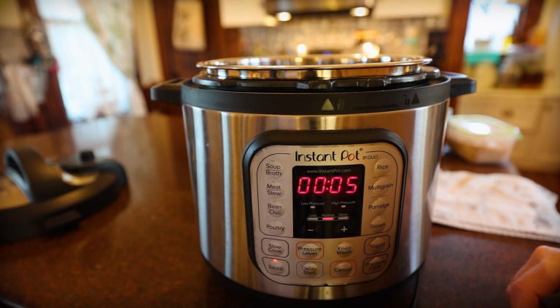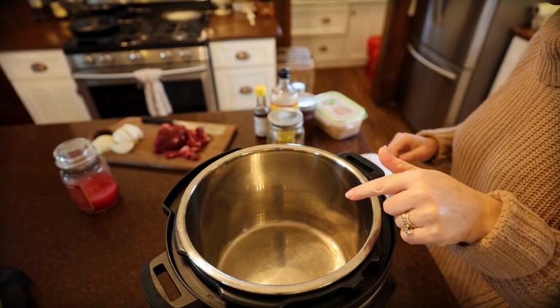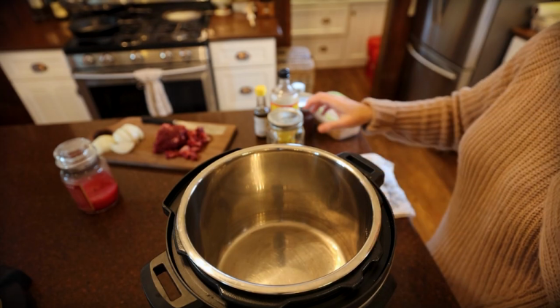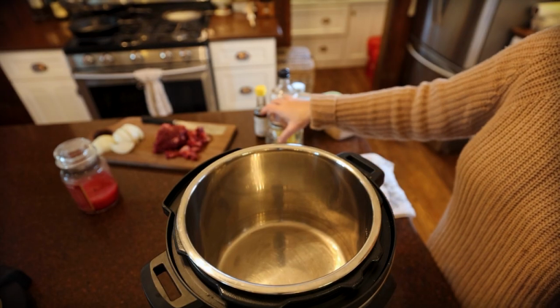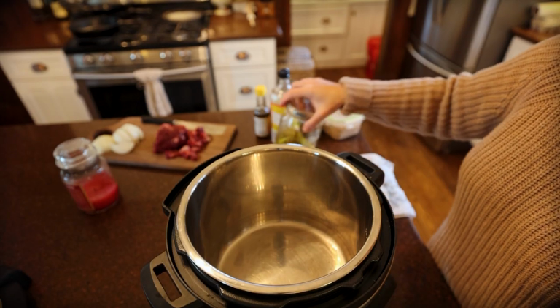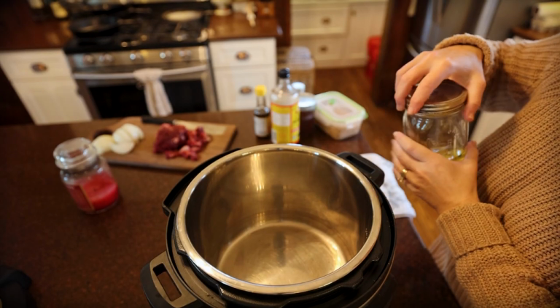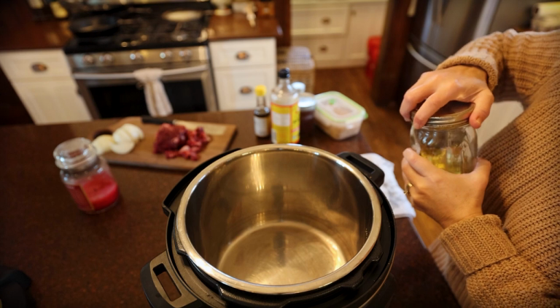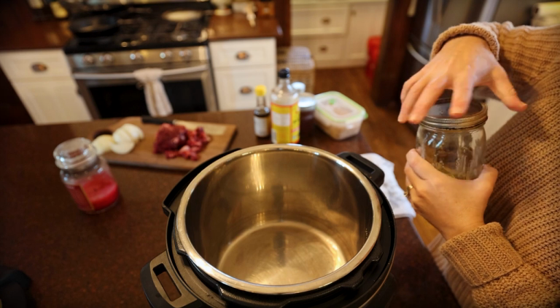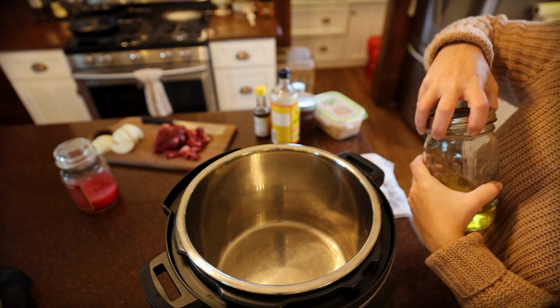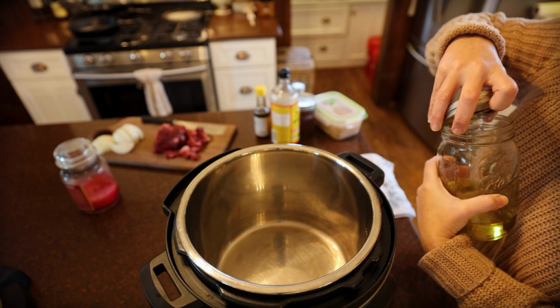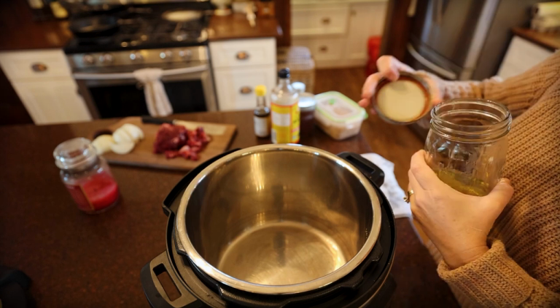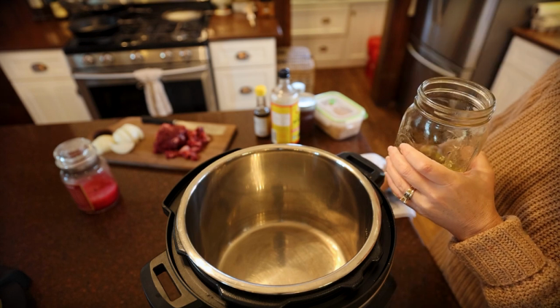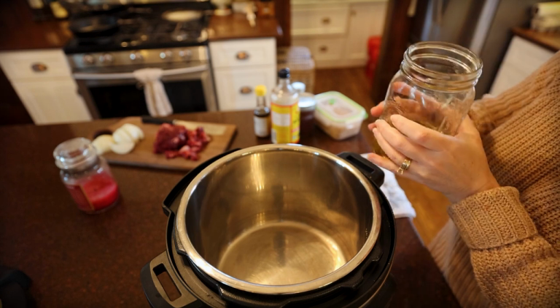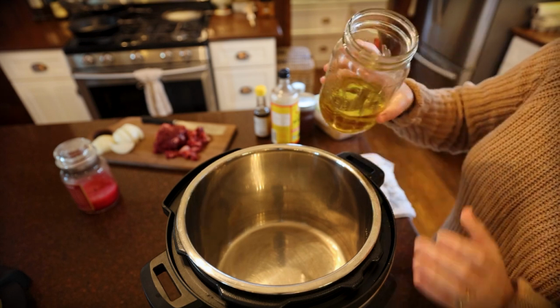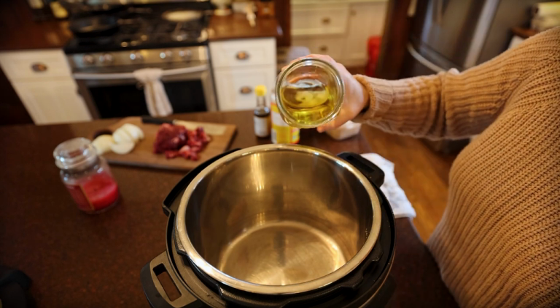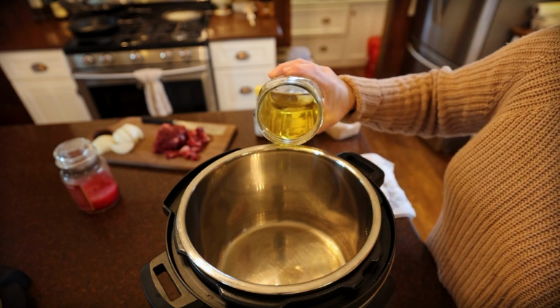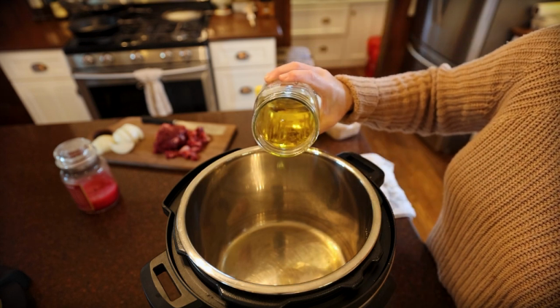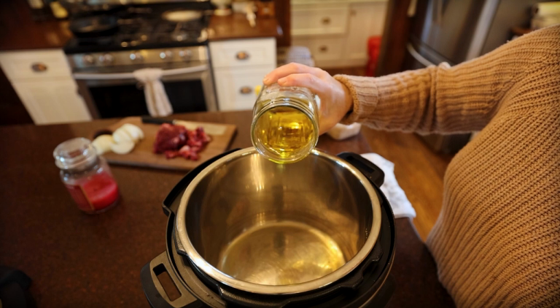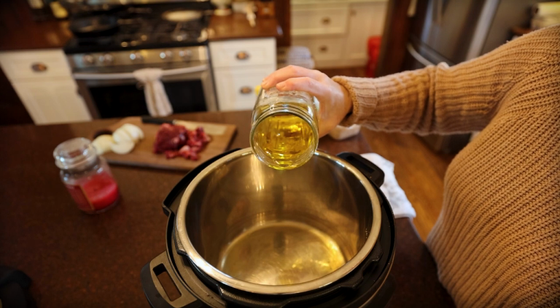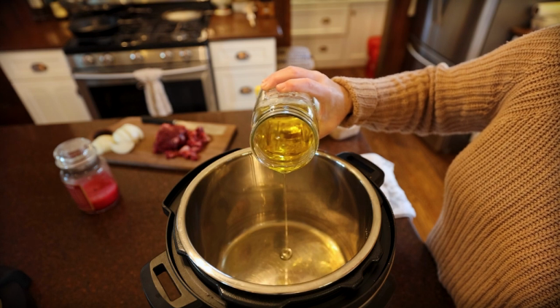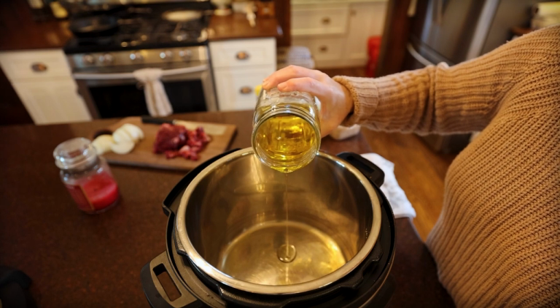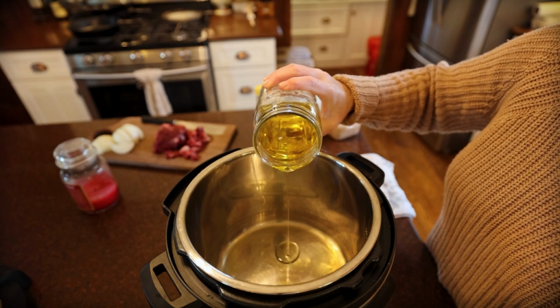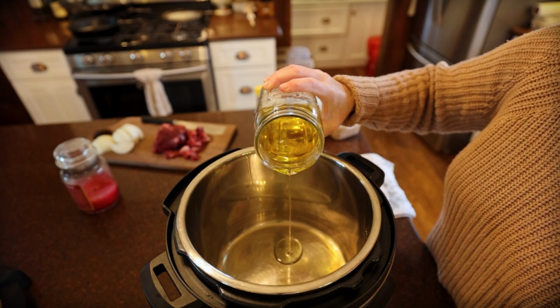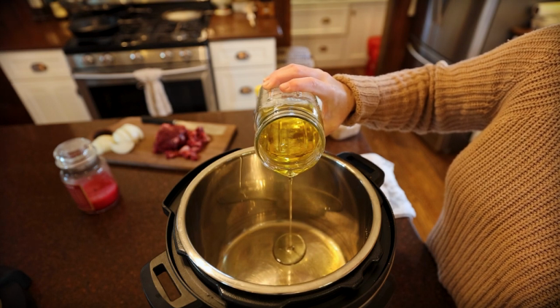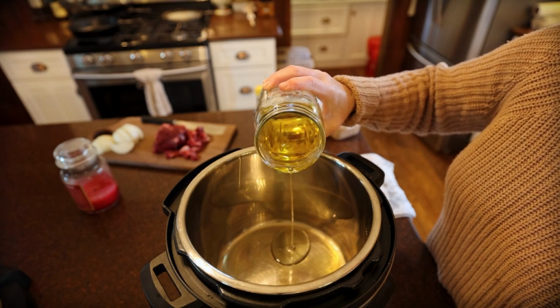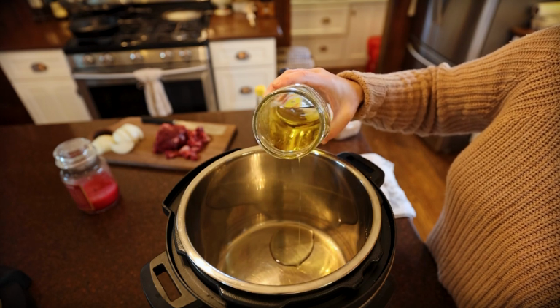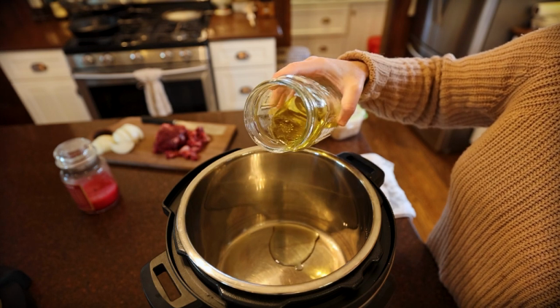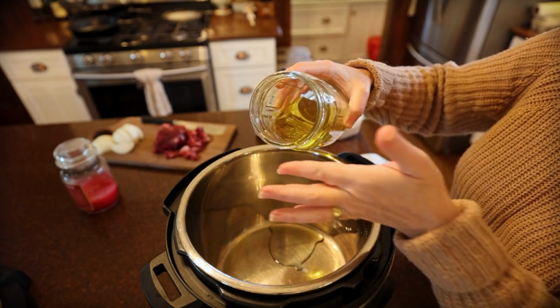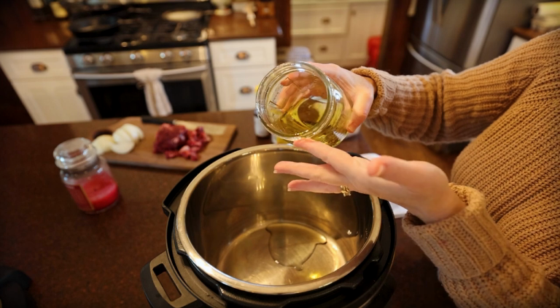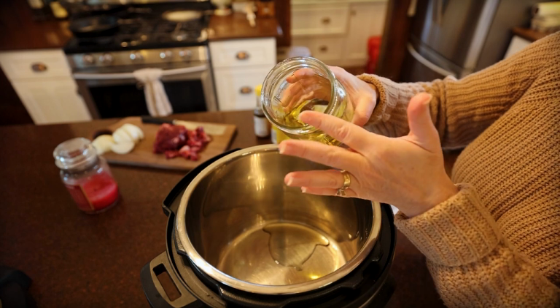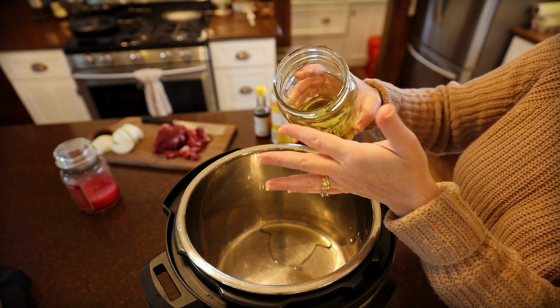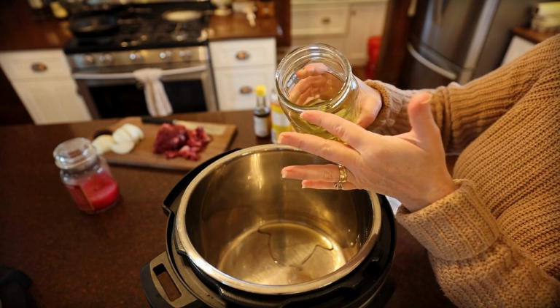First things first, we're going to use our sauté setting on the Instant Pot. I'm going to add in just a couple tablespoons of oil. The recipe I saw called for olive oil but I'm just using avocado oil.